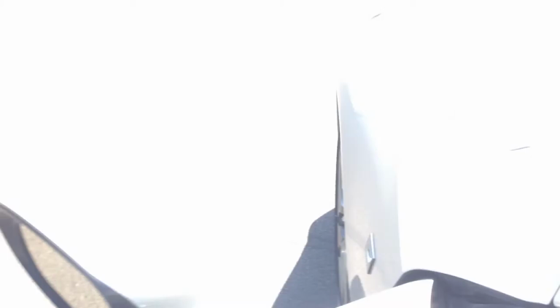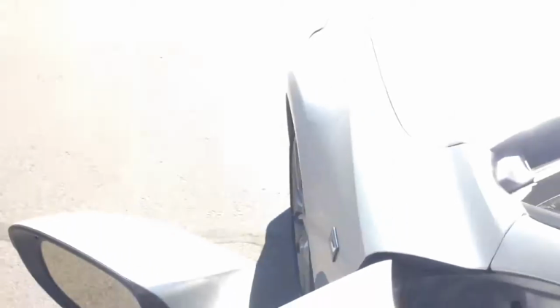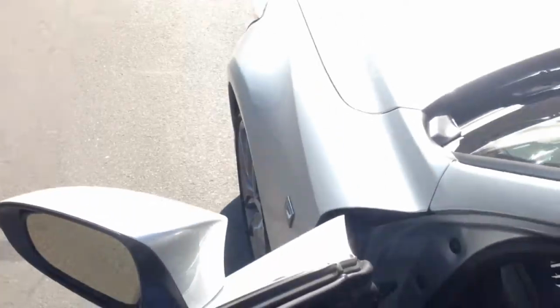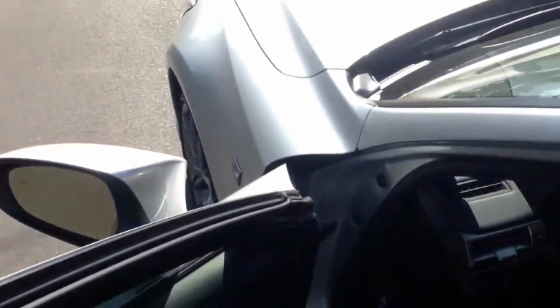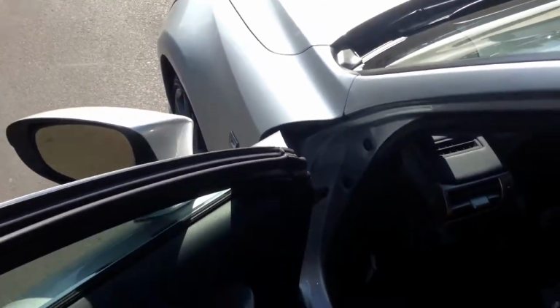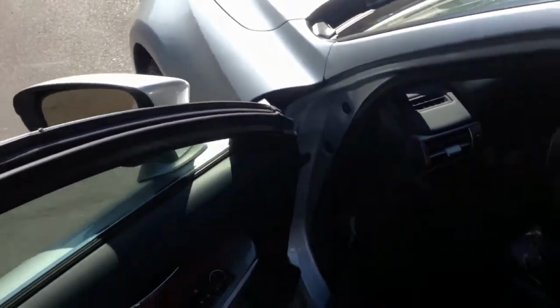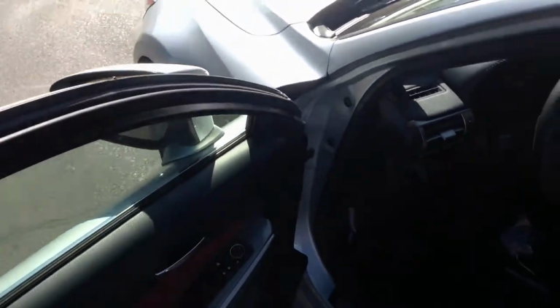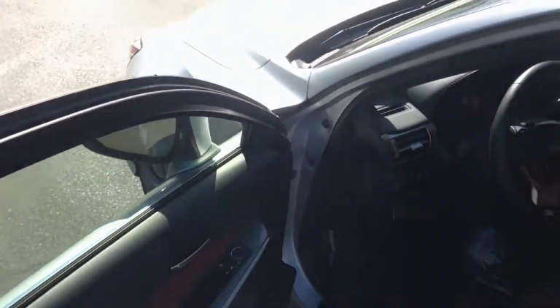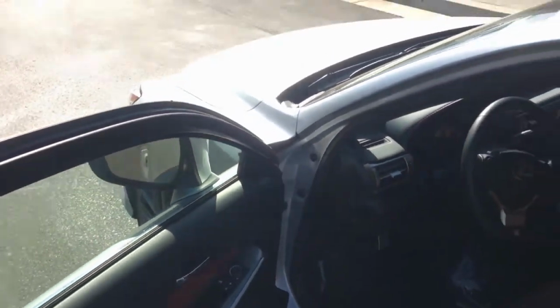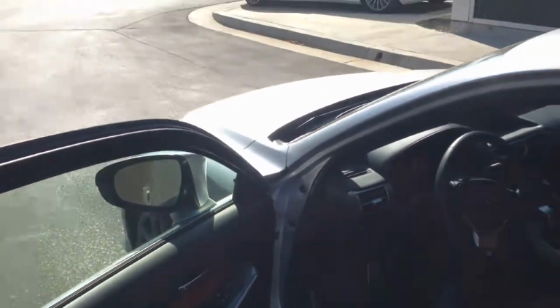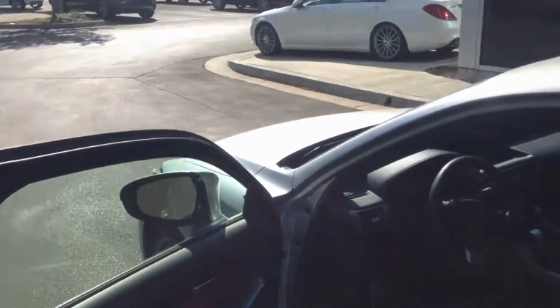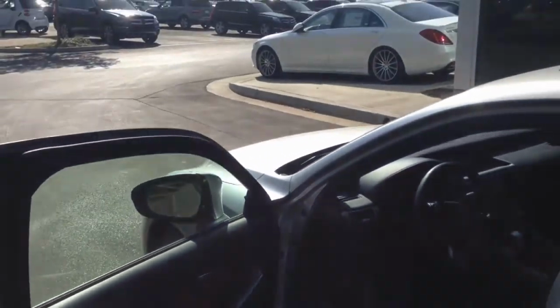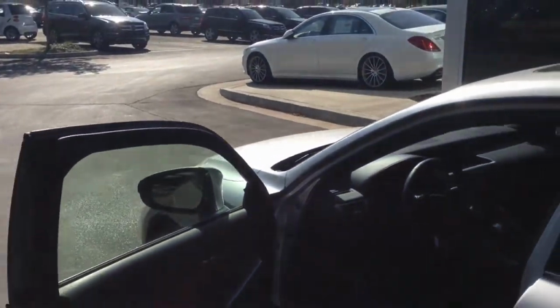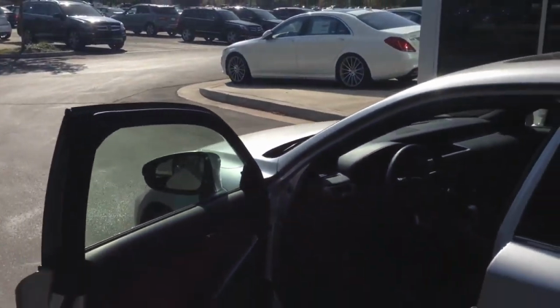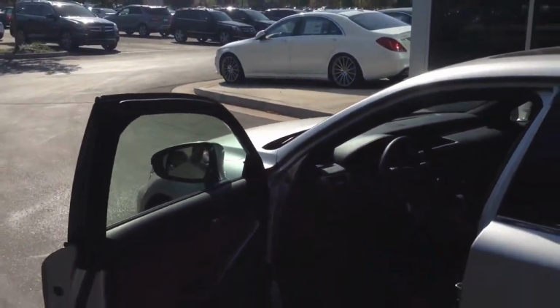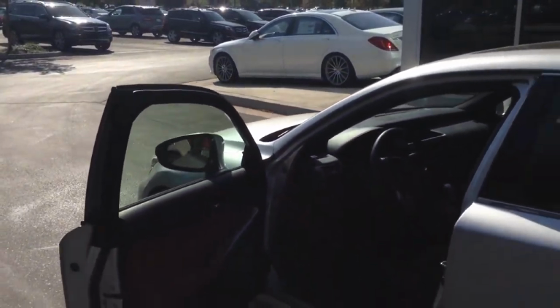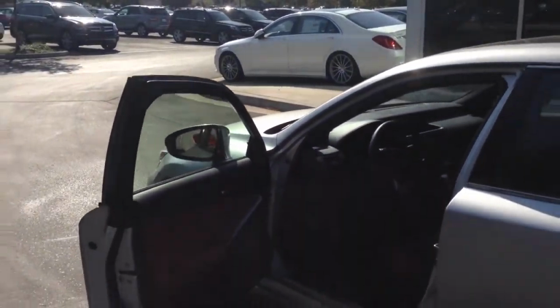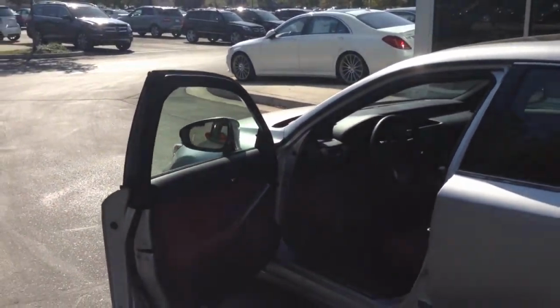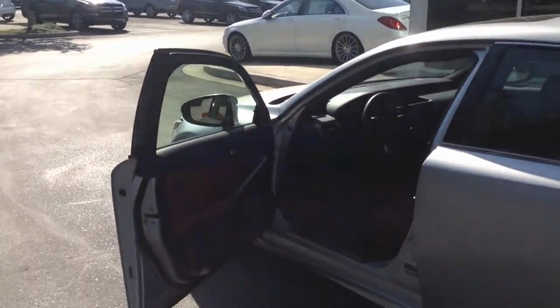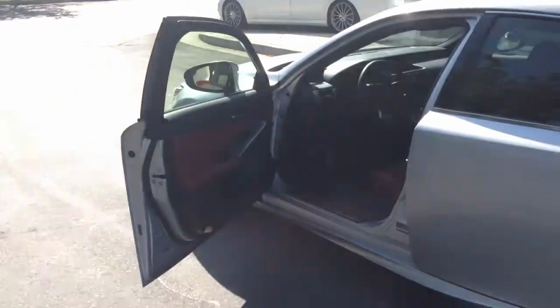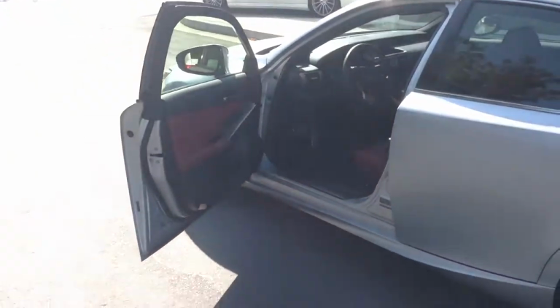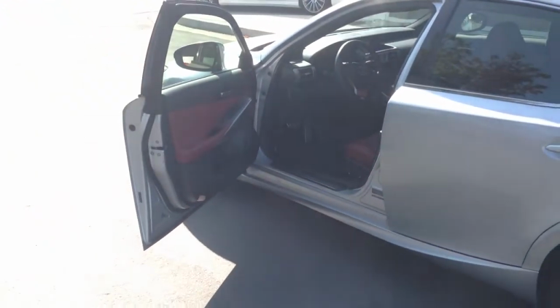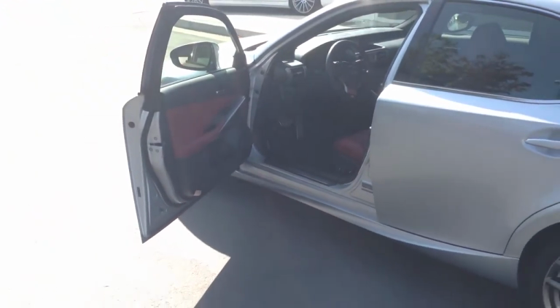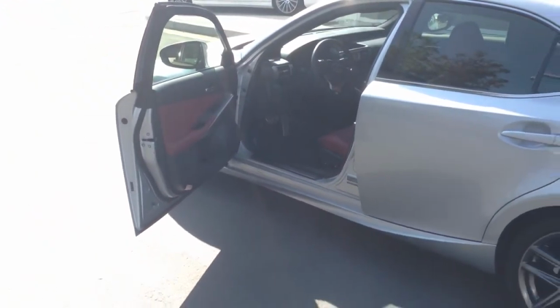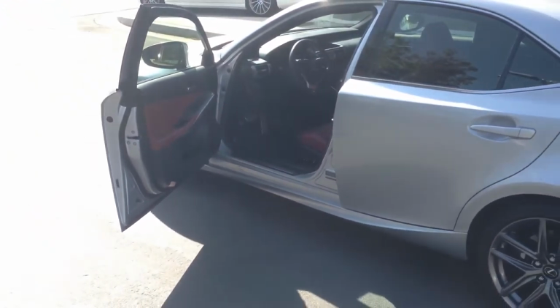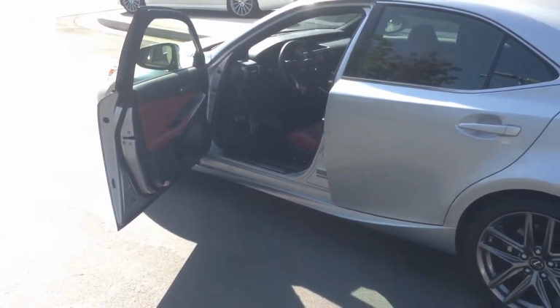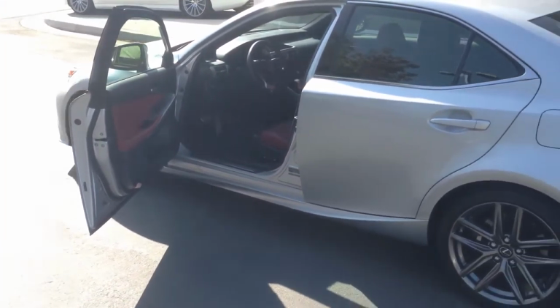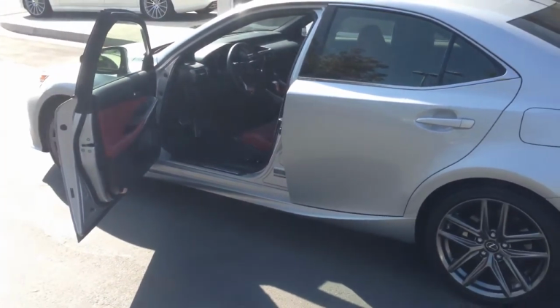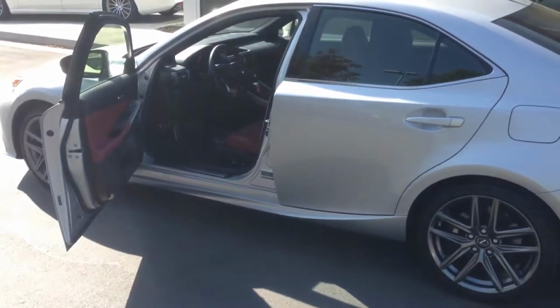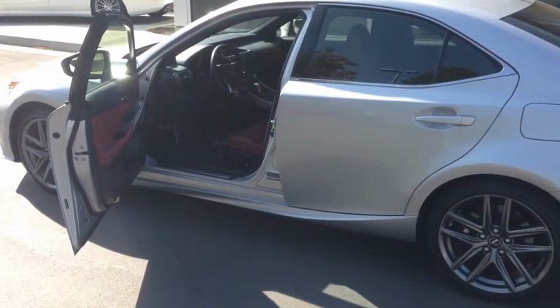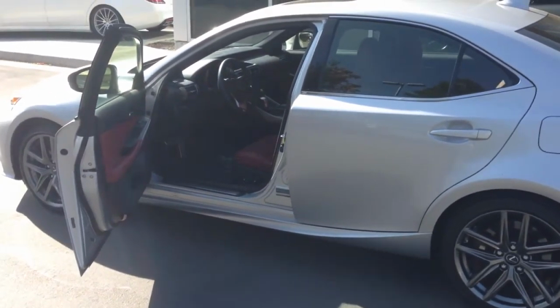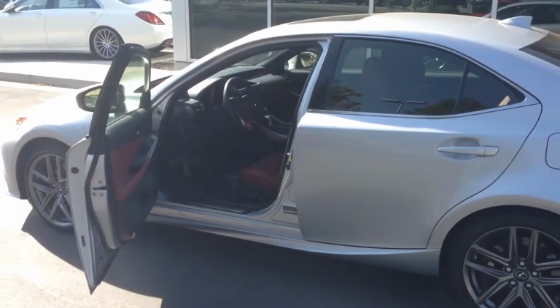Yeah, very nice car — come down and take it for a ride. It's been my pleasure. My name is Steve Ward here at Mercedes-Benz of Linden. It's been my pleasure to show off this fantastic vehicle.